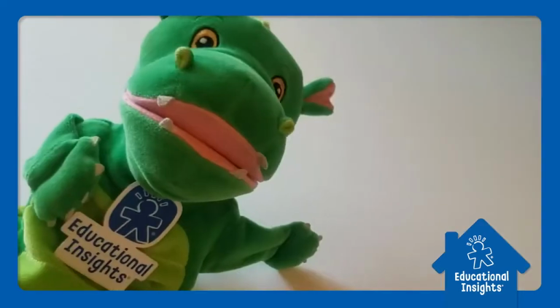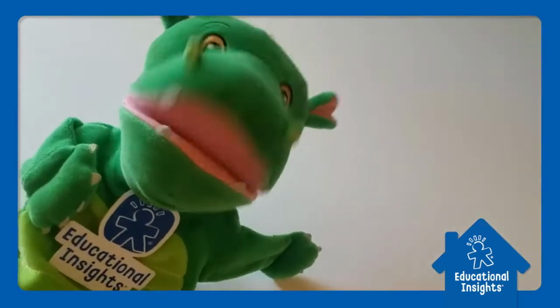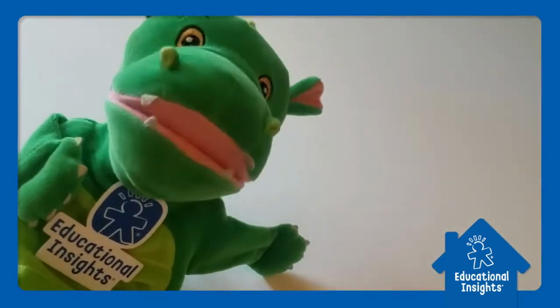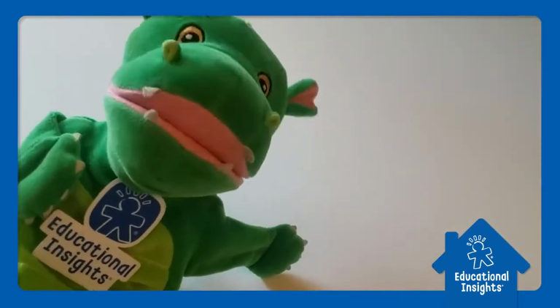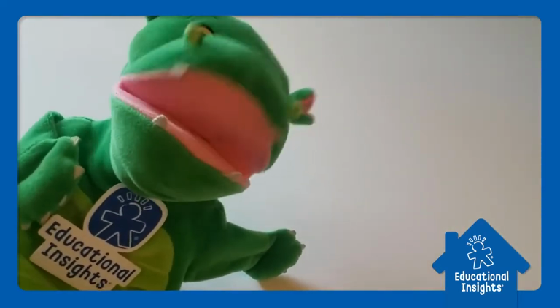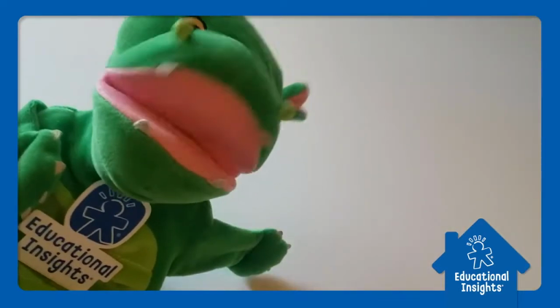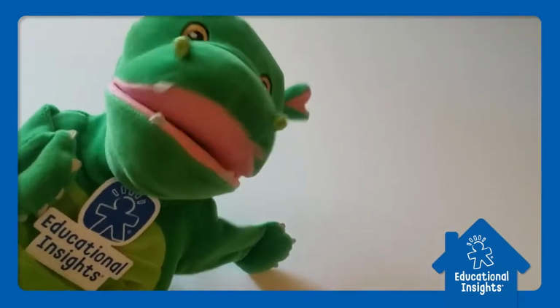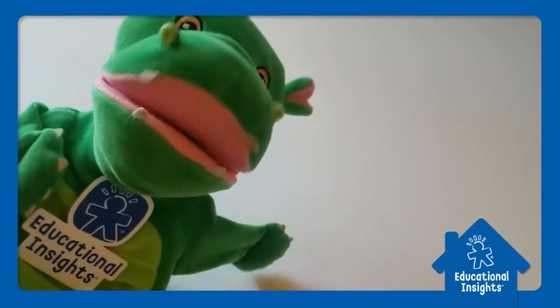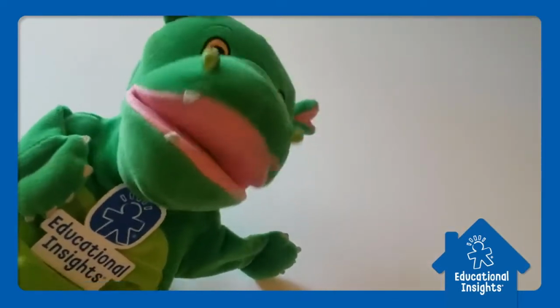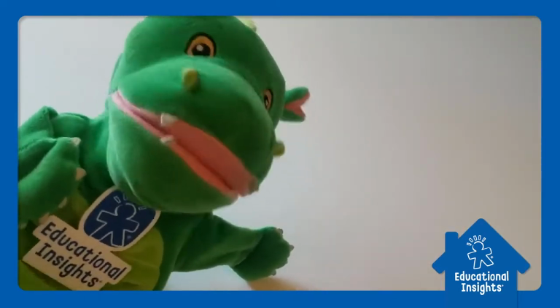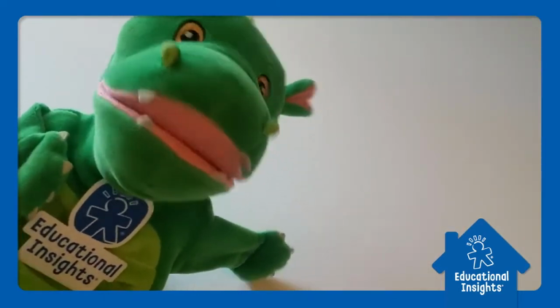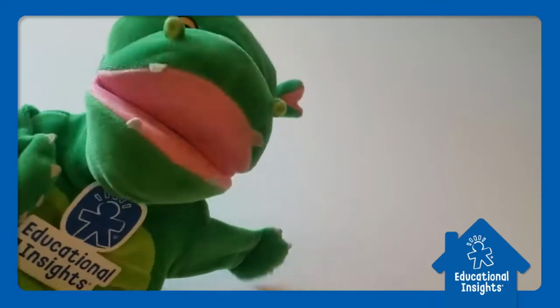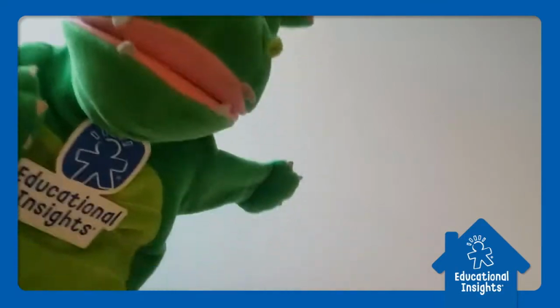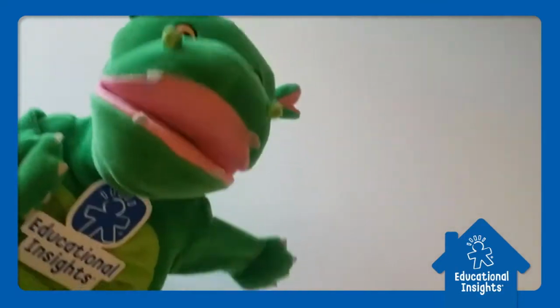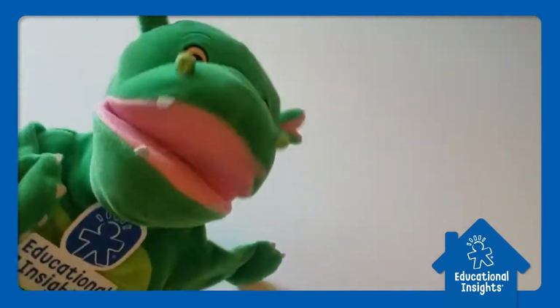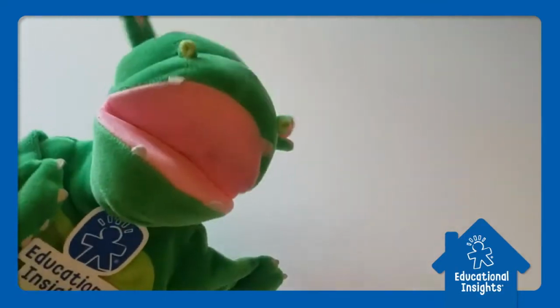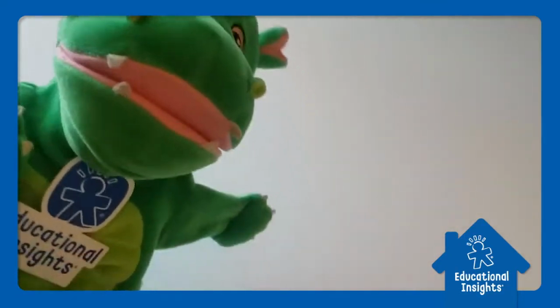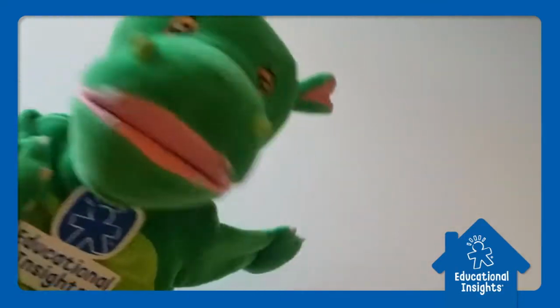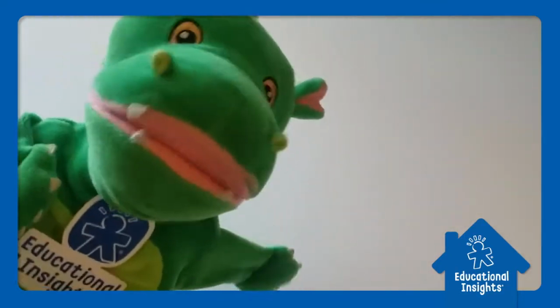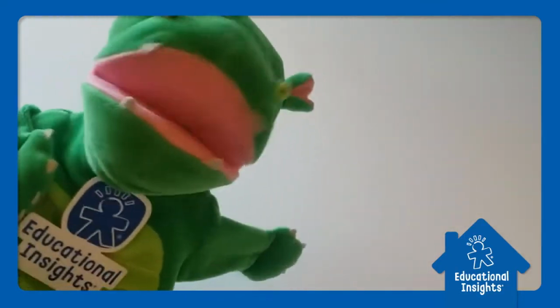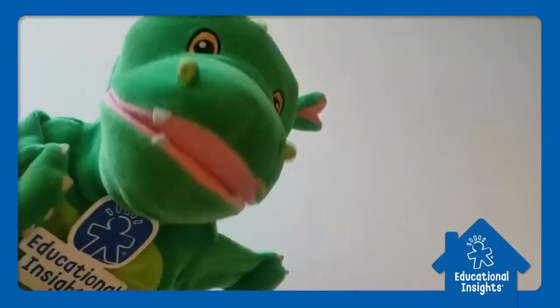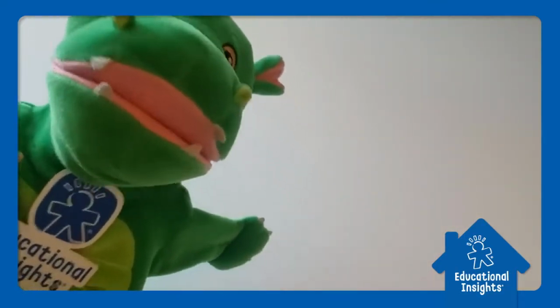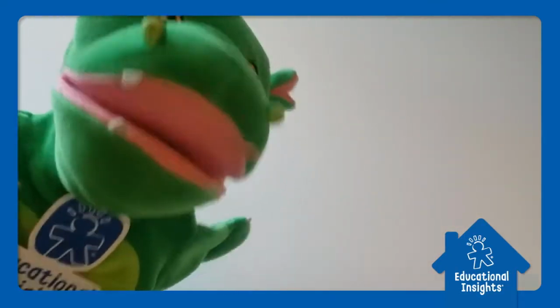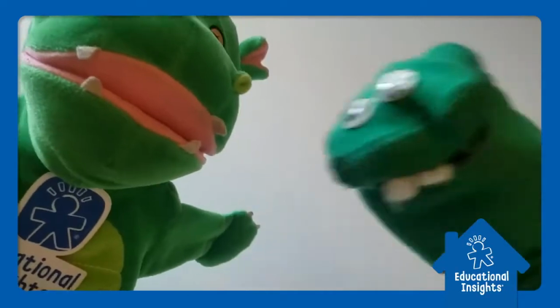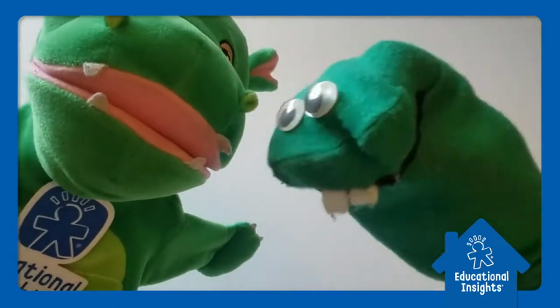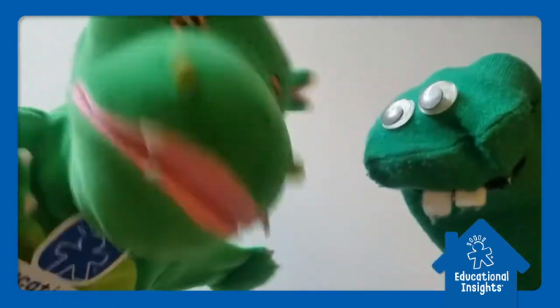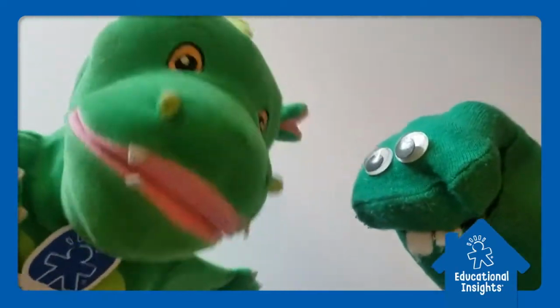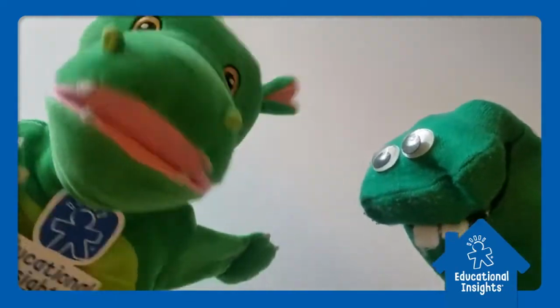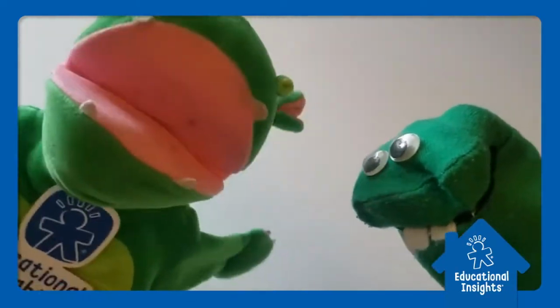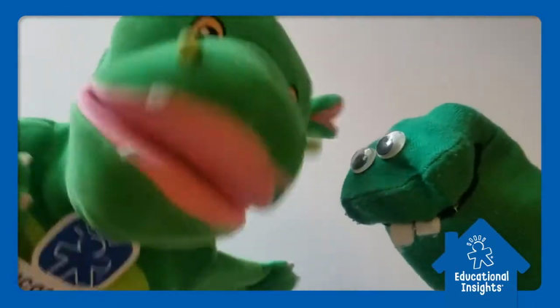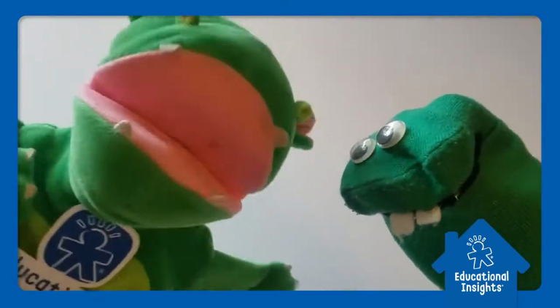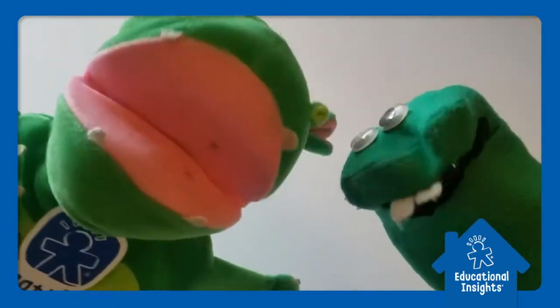Brent Geppert here with Educational Insights. Do you want to increase your child's imagination and overall creativity? Then let's make some puppets. But I'm not talking about puppets you get at the store or even sock puppets. I'm talking about puppets from around the house. Let's make some.